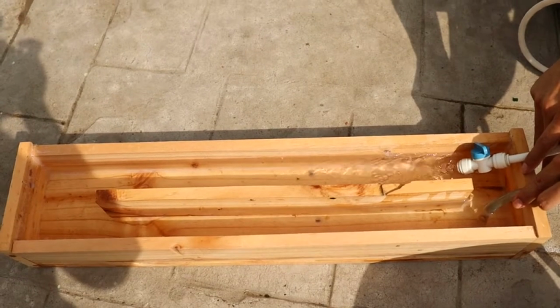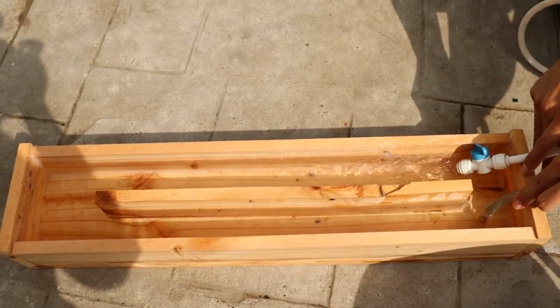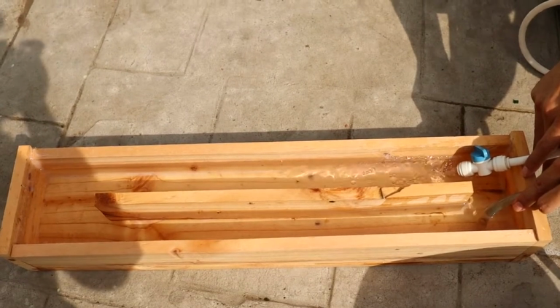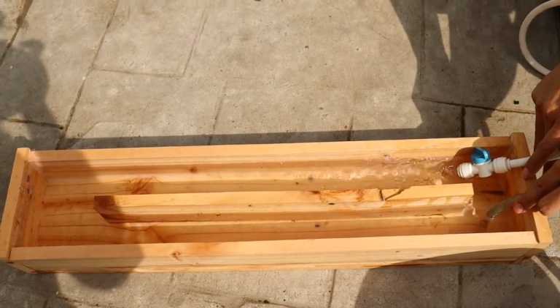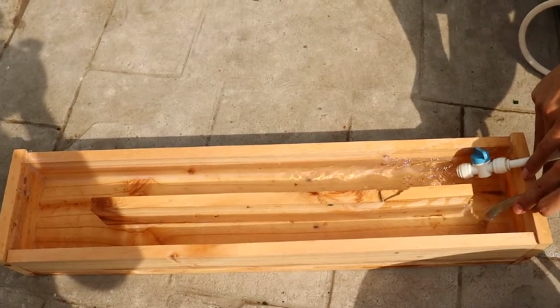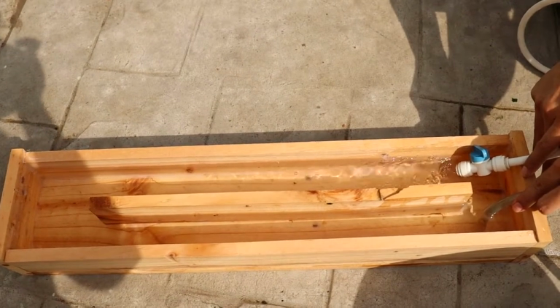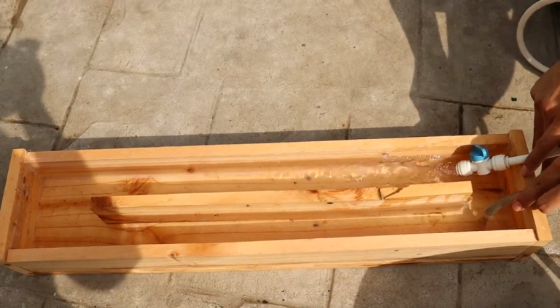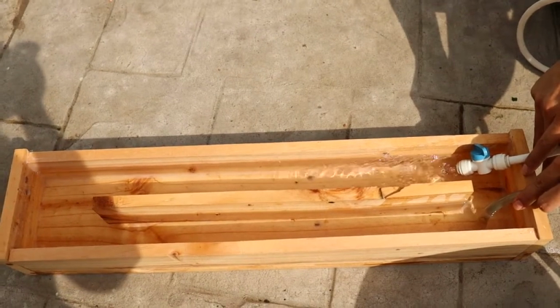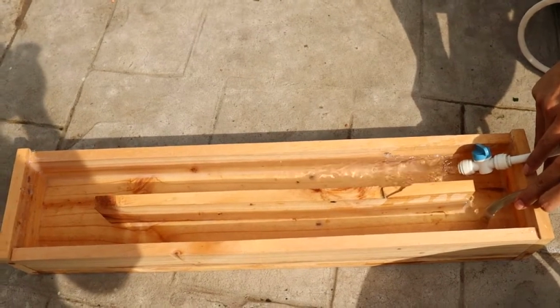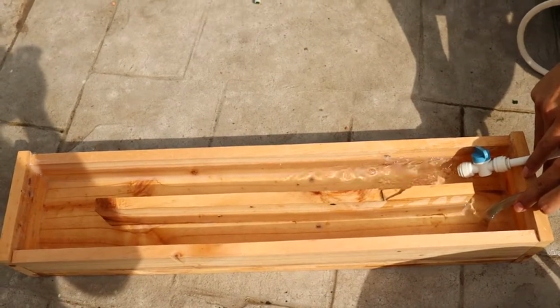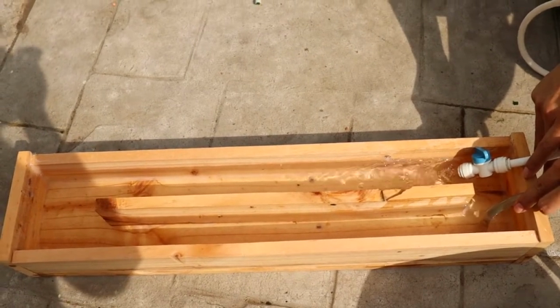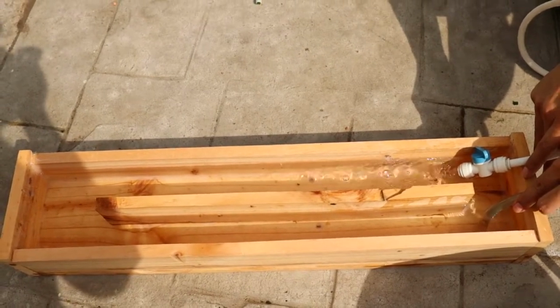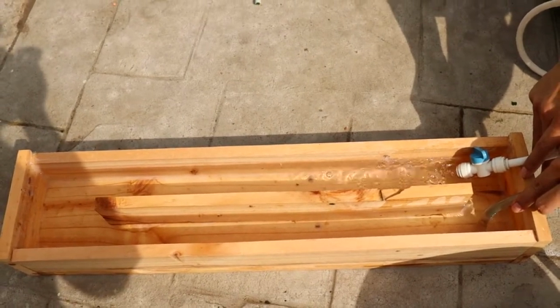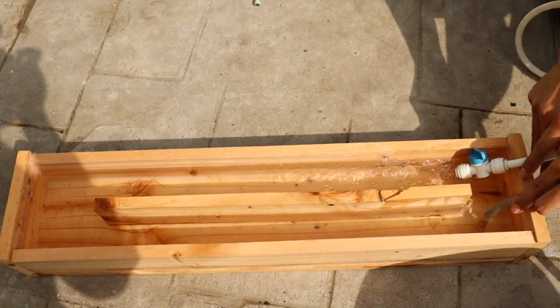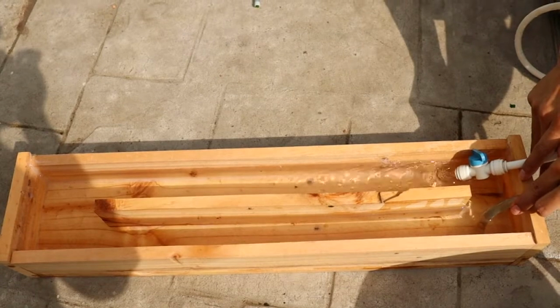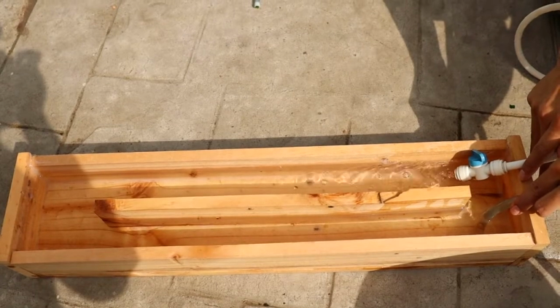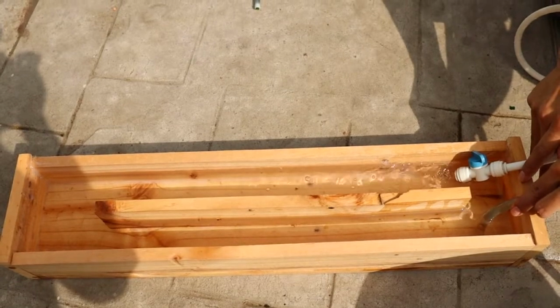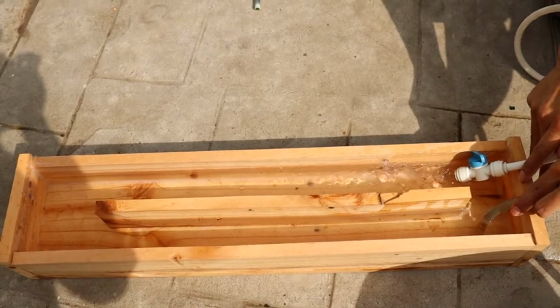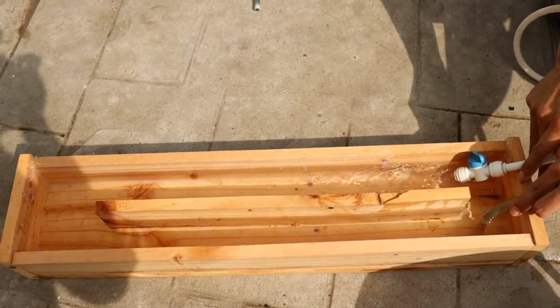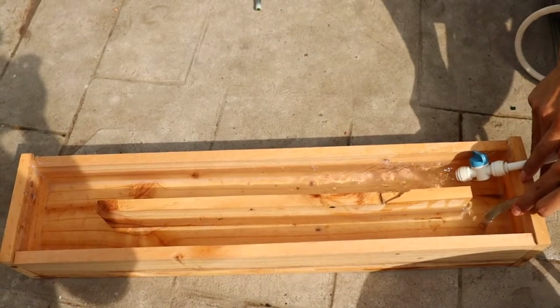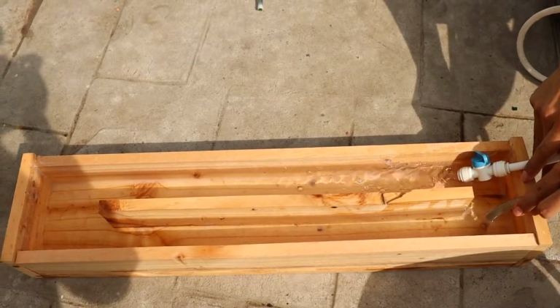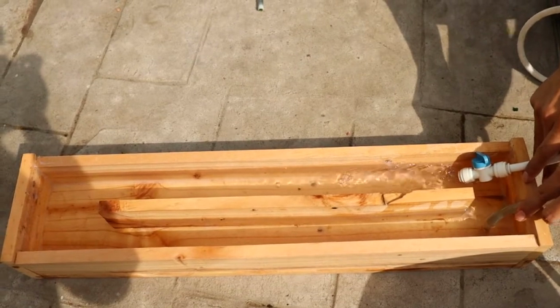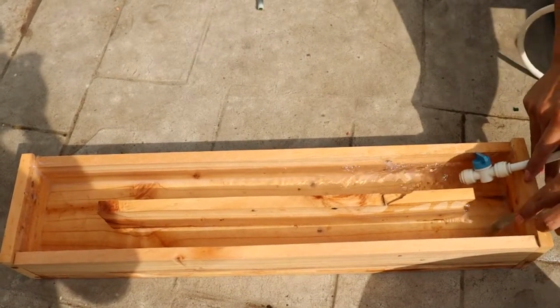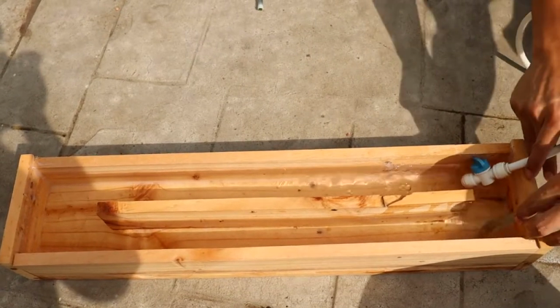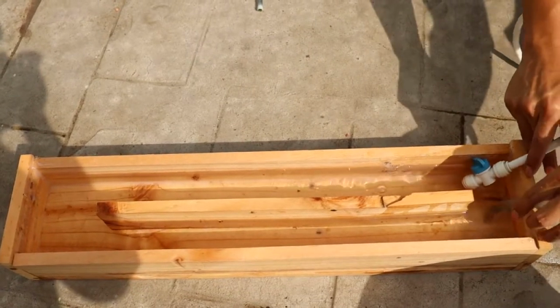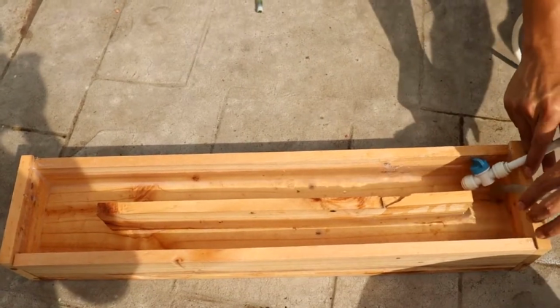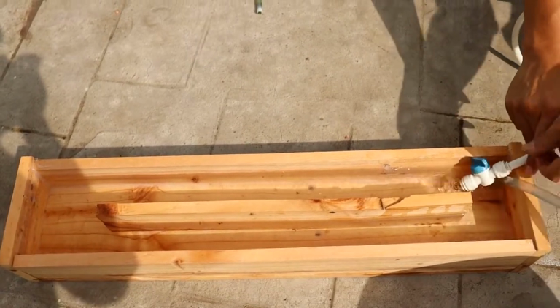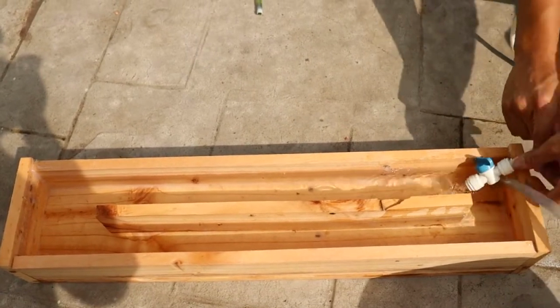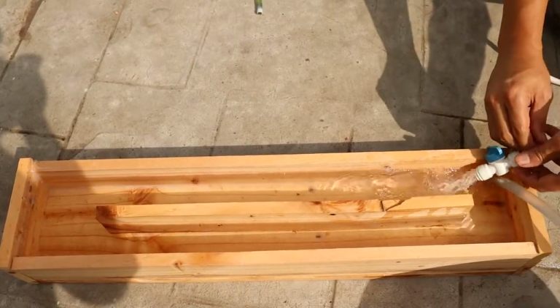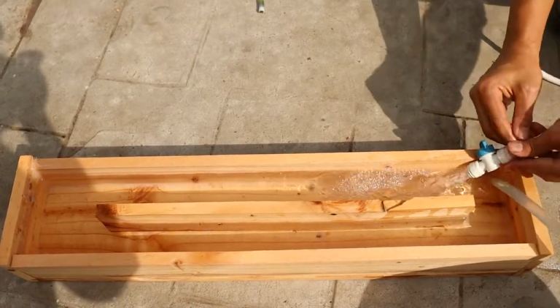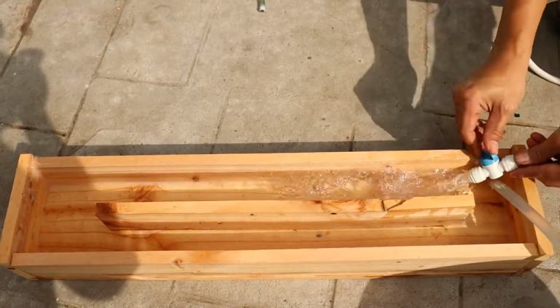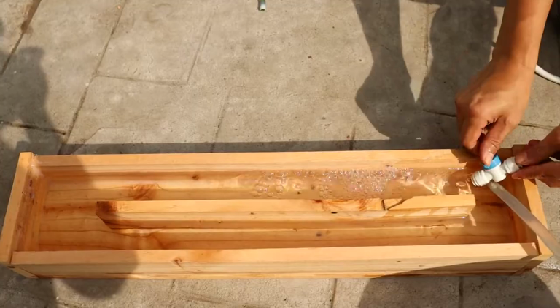This is a very important tool in aquaculture. Let me find a clip and clip this on first so that I can put my prawns in.